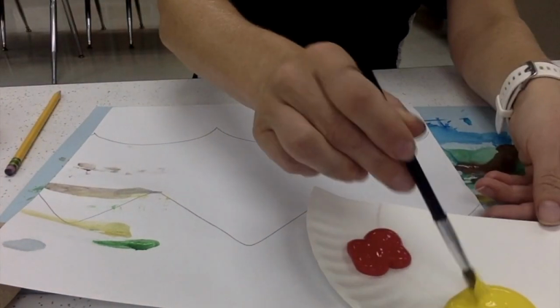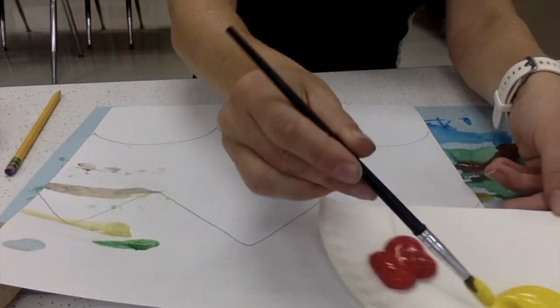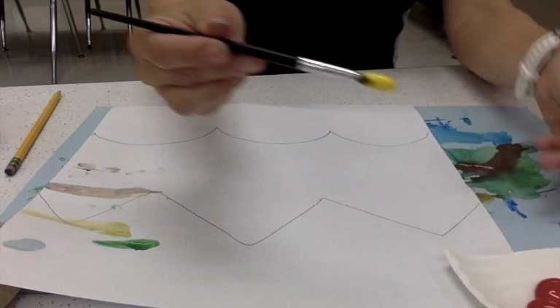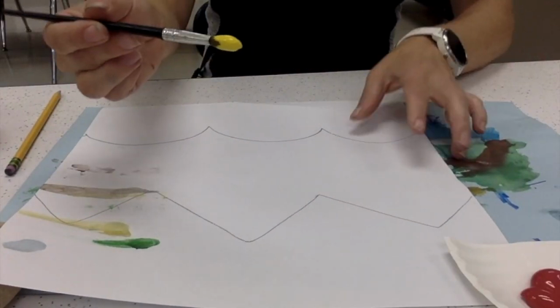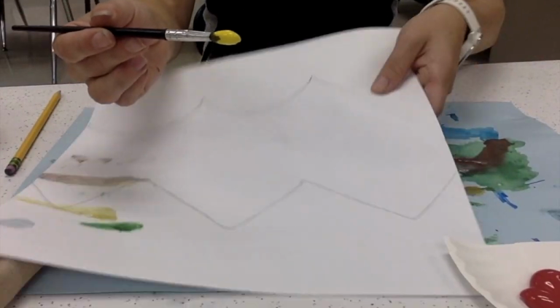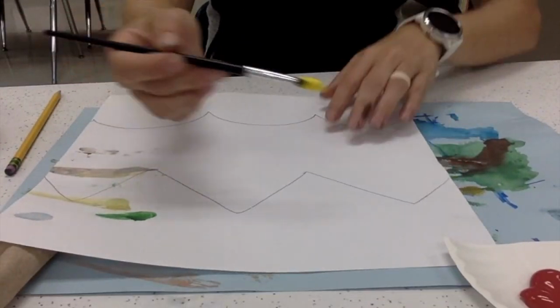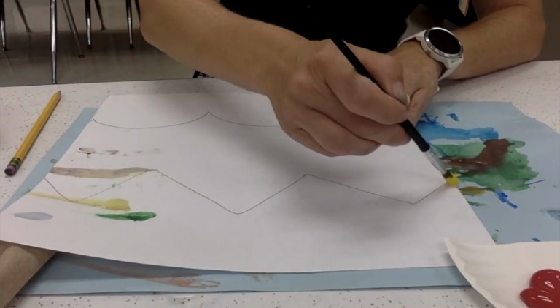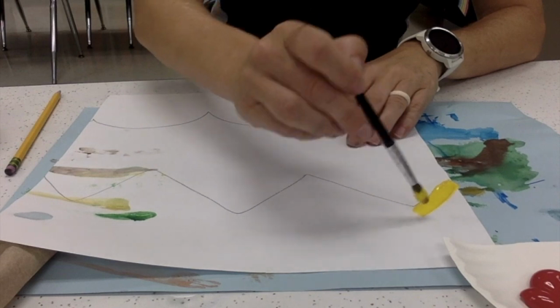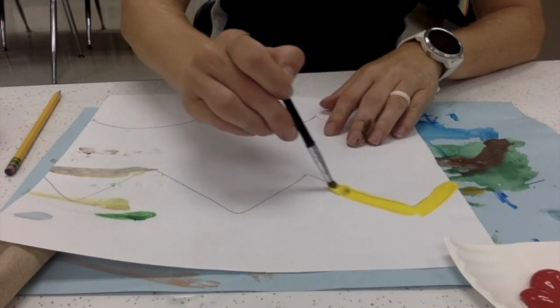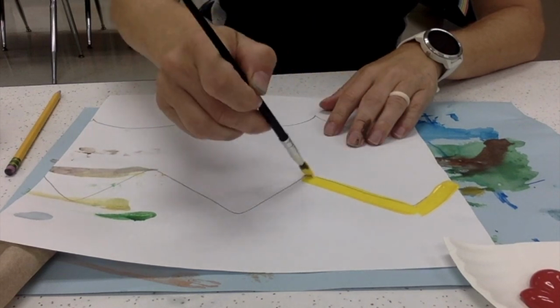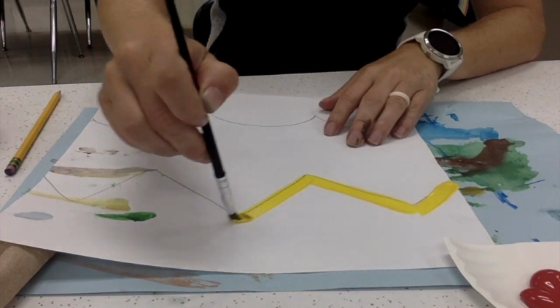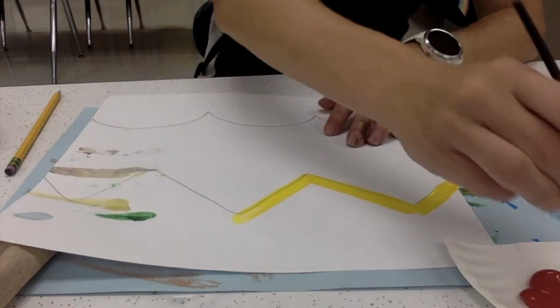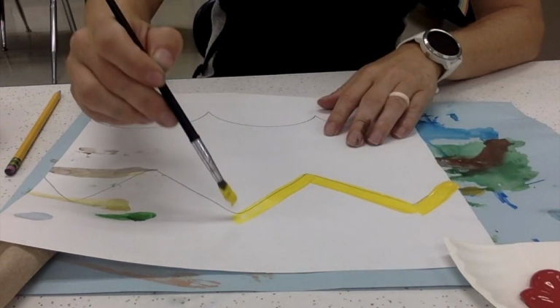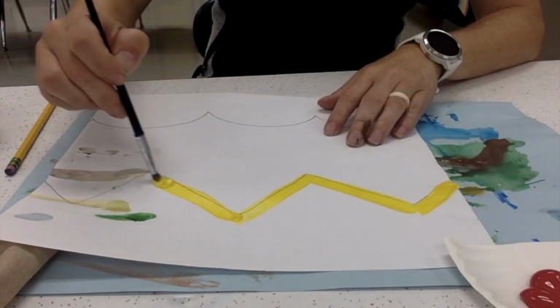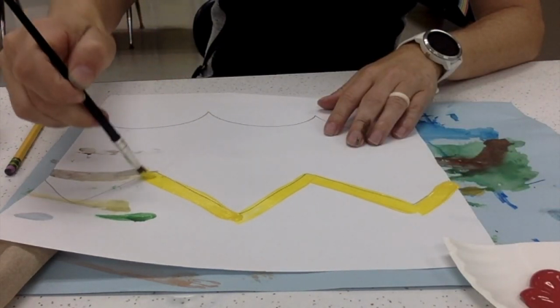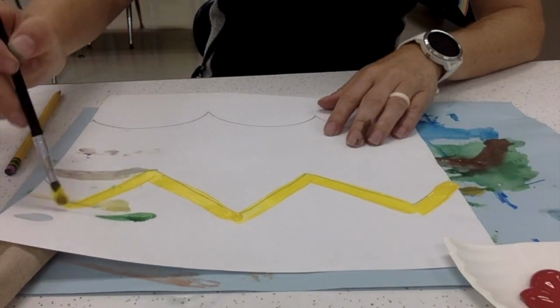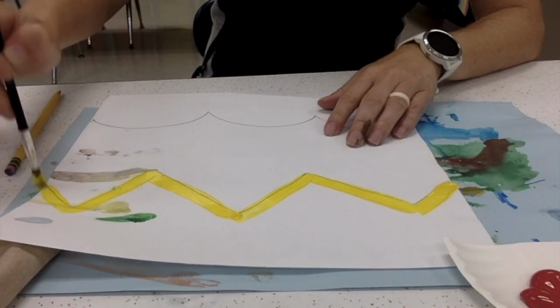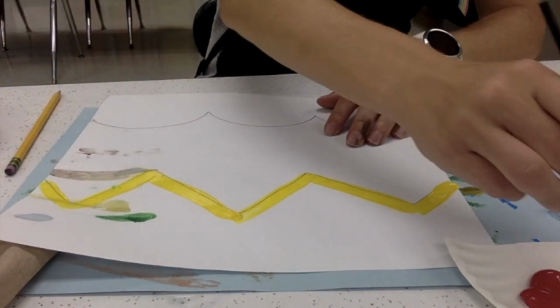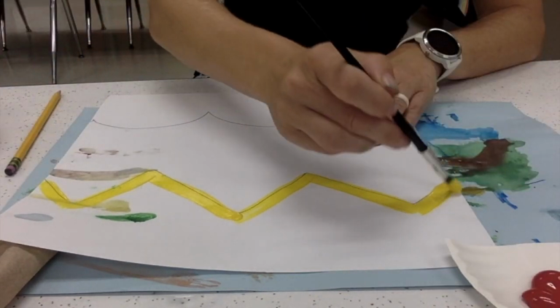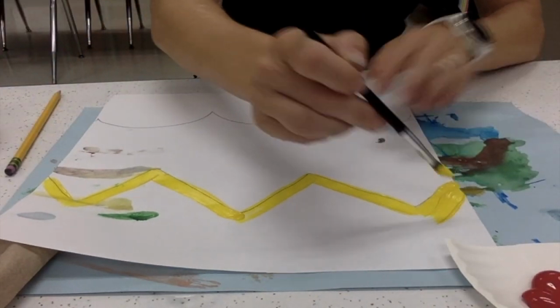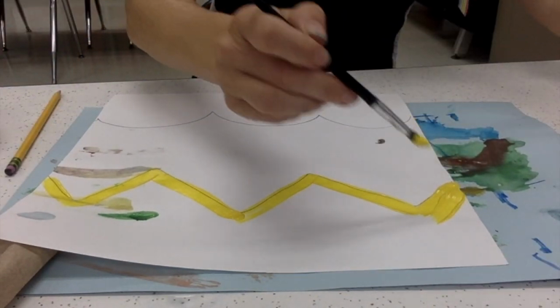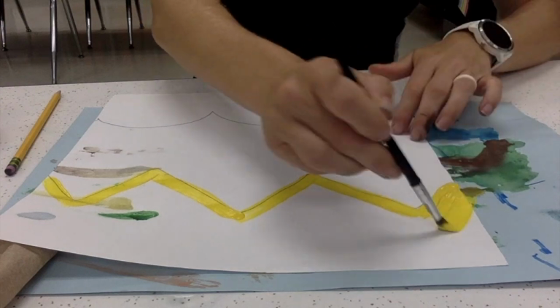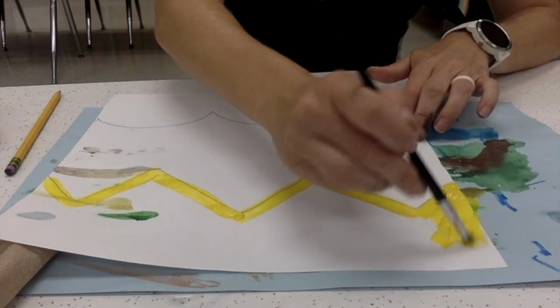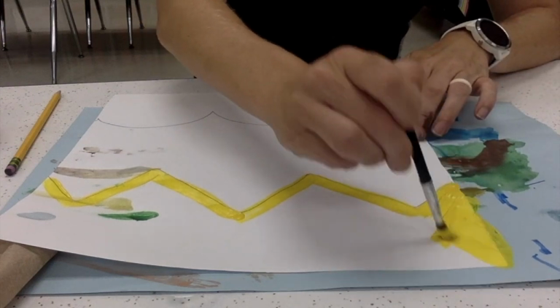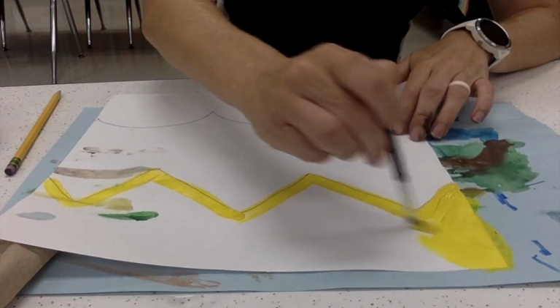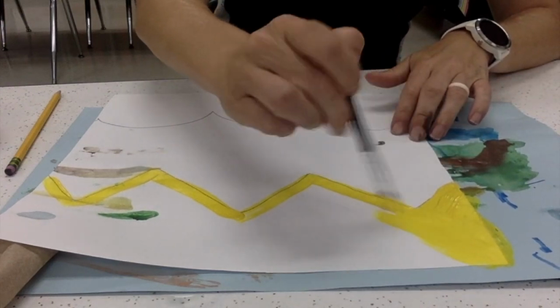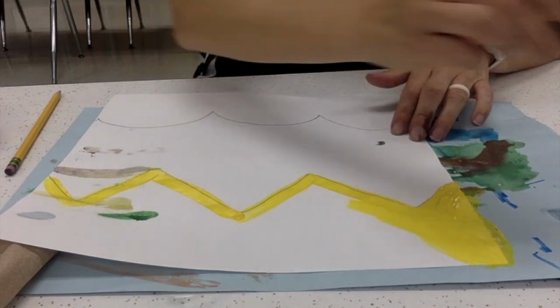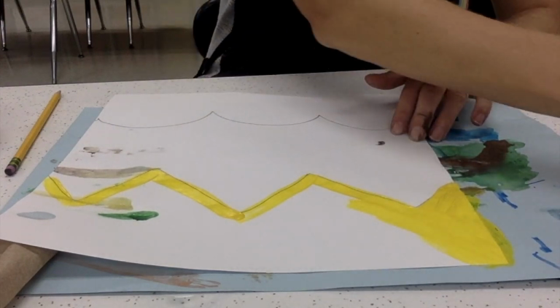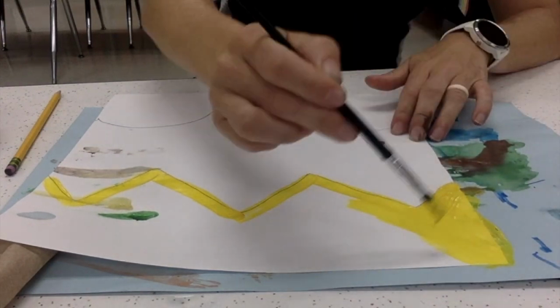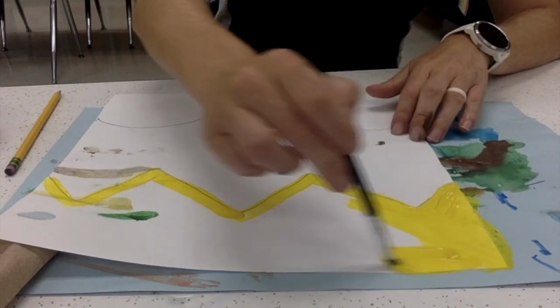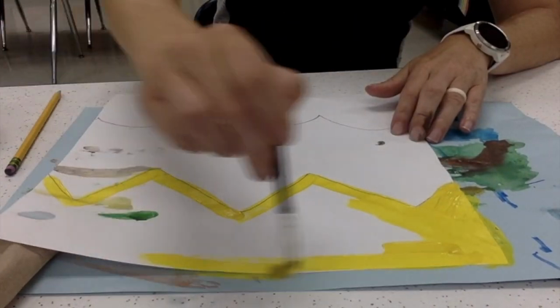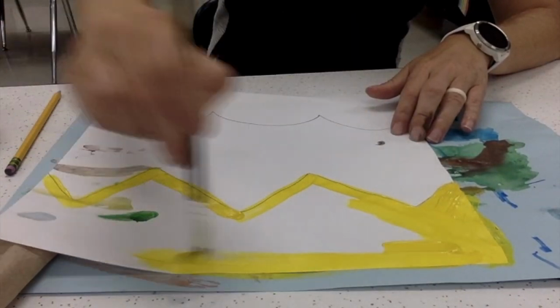When you get your paint, begin with yellow. It's the lightest color on the color wheel, so we'll always start with a clean brush into our lightest color. Please paint the top section in yellow.